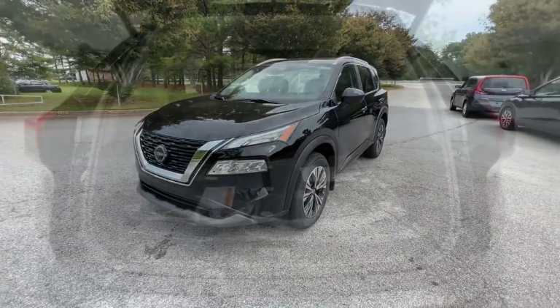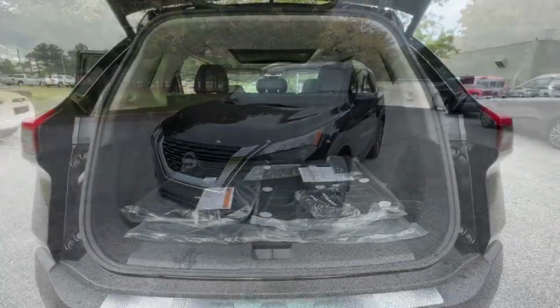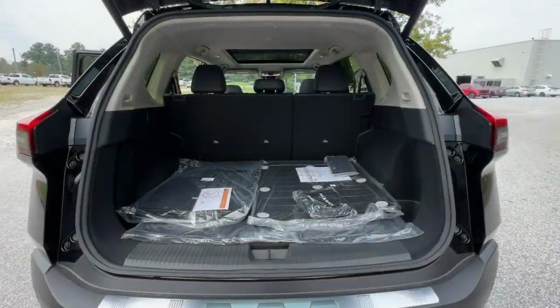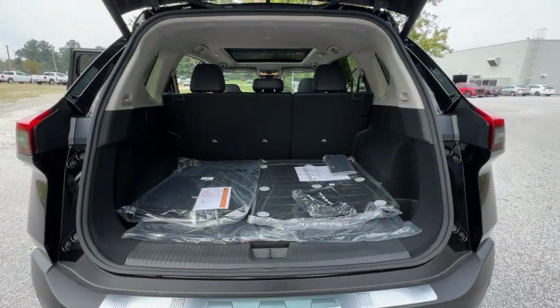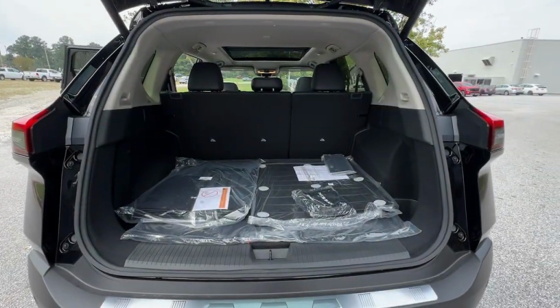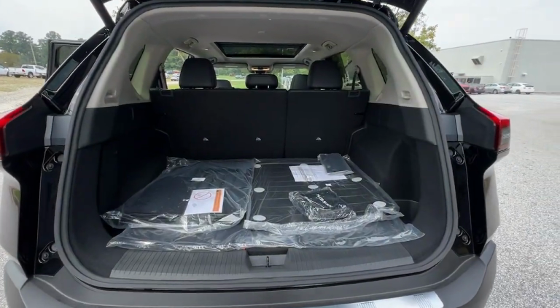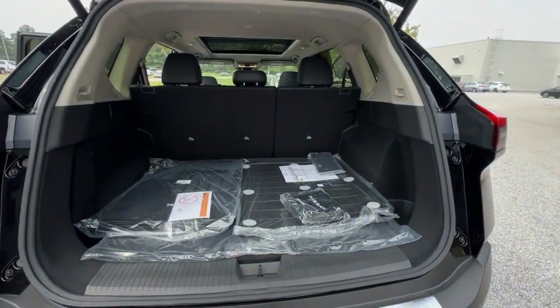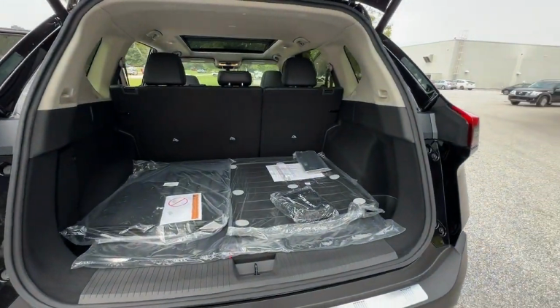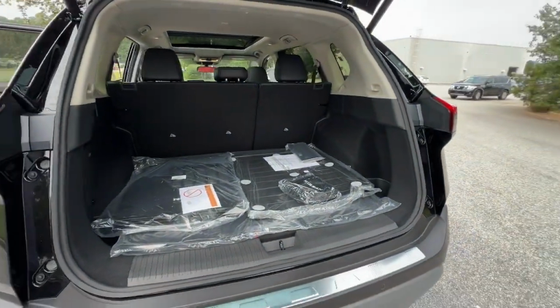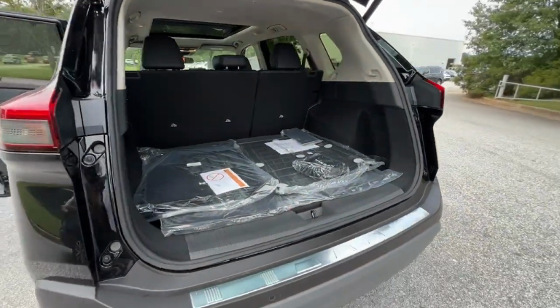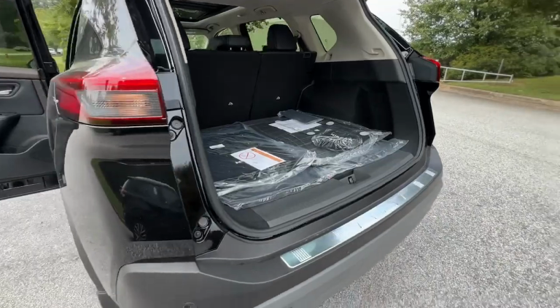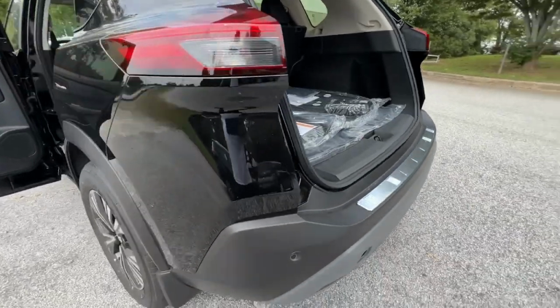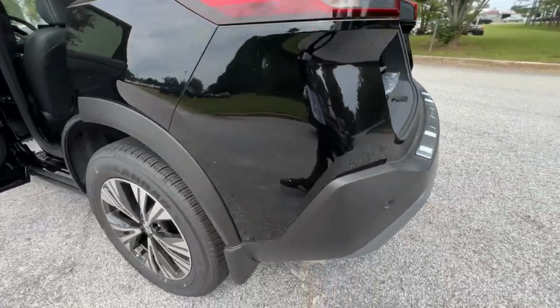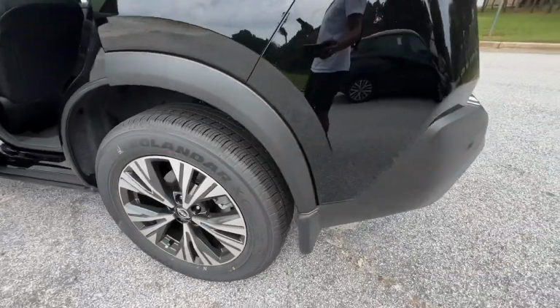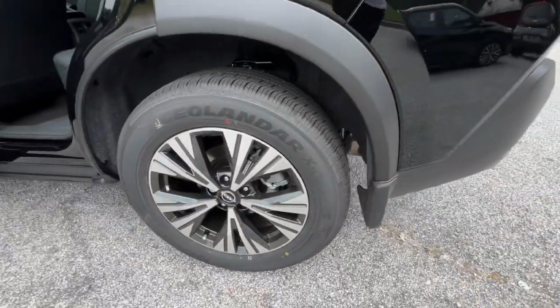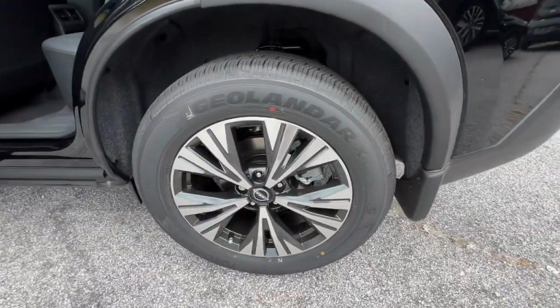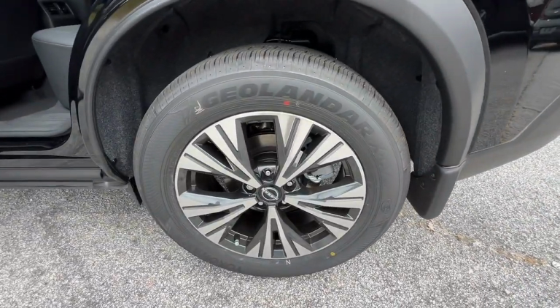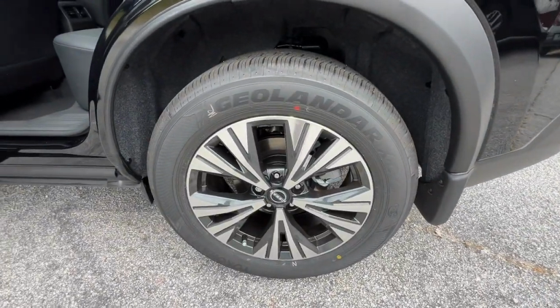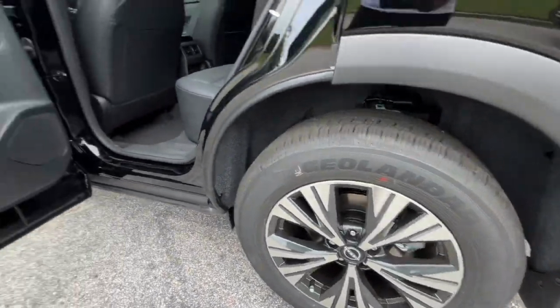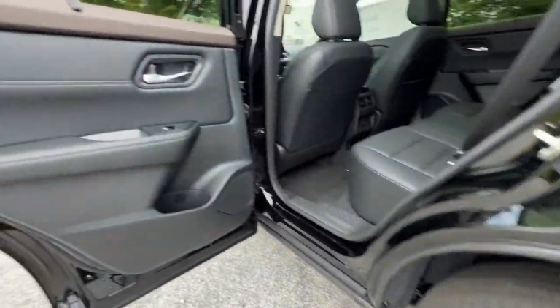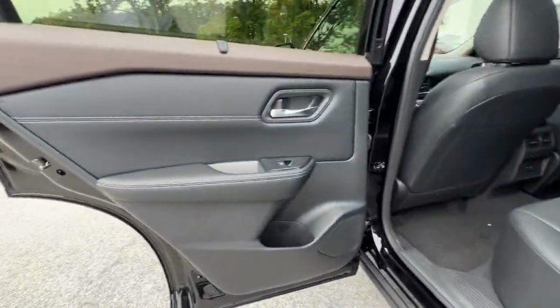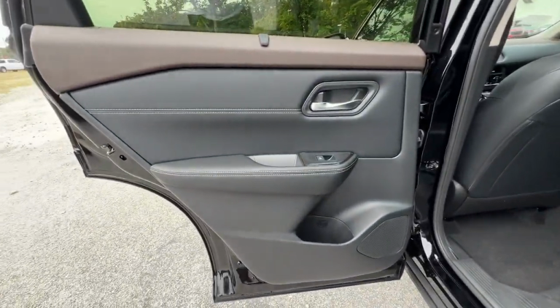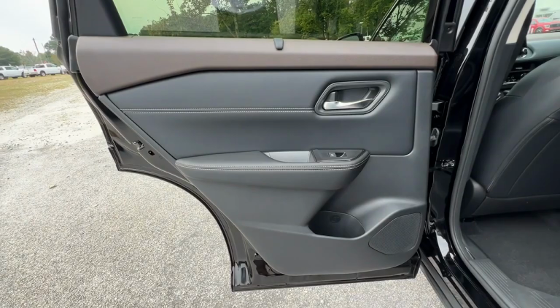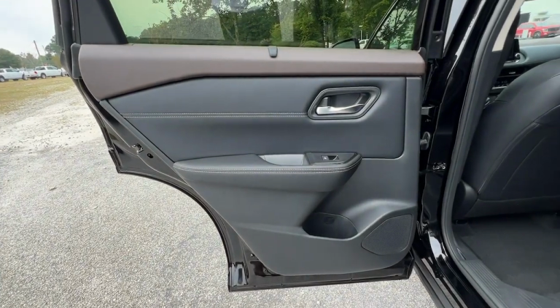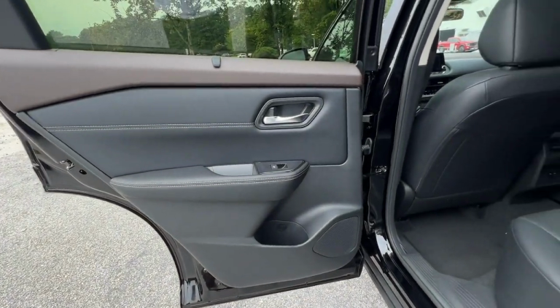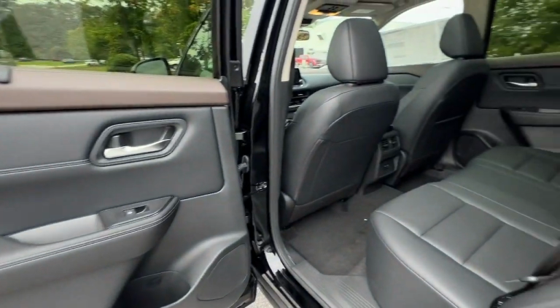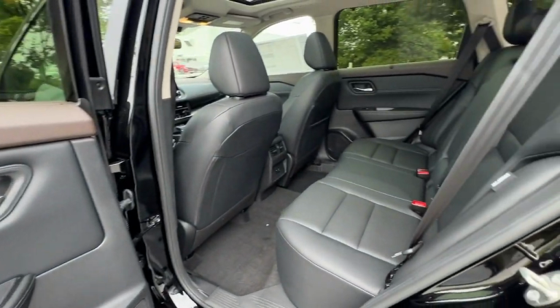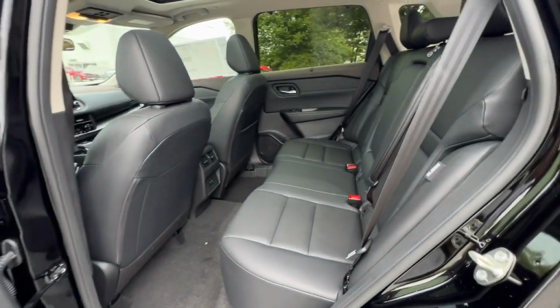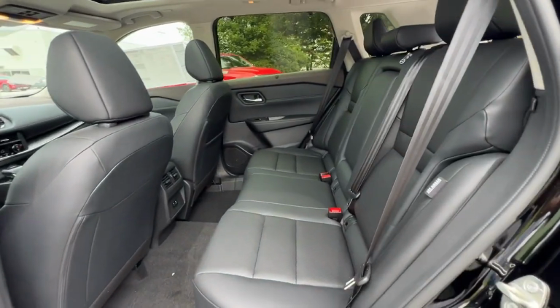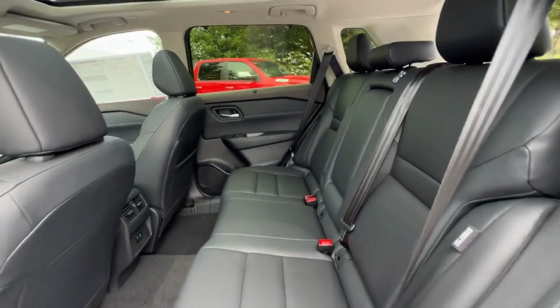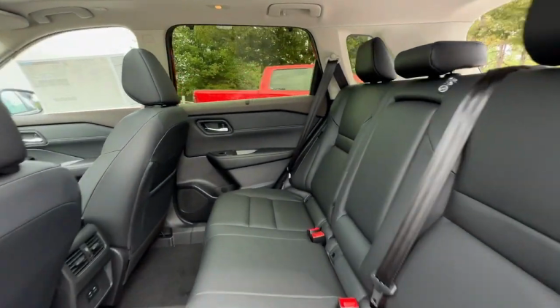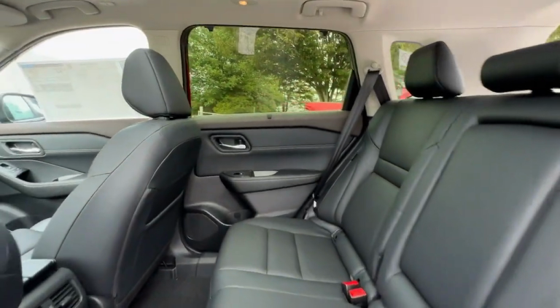Pre-collision system, lane departure warning, keyless entry, backup camera, keyless start, lane keeping assist, remote engine start, satellite radio, adaptive cruise control, heated mirrors.